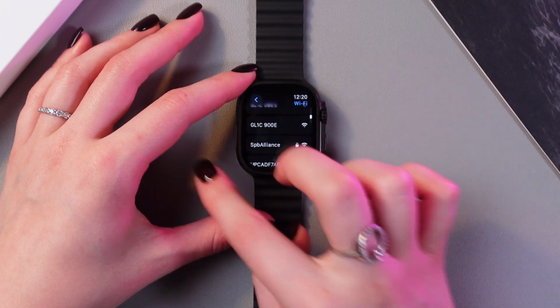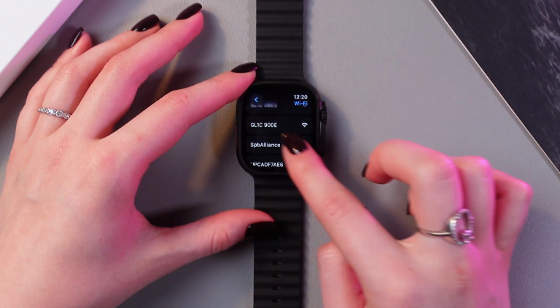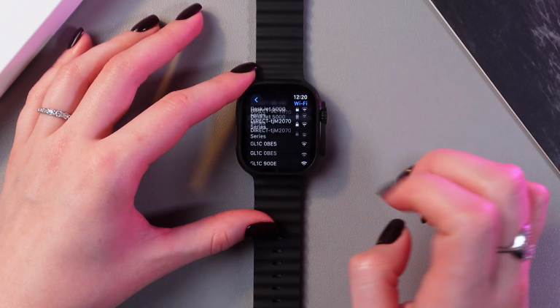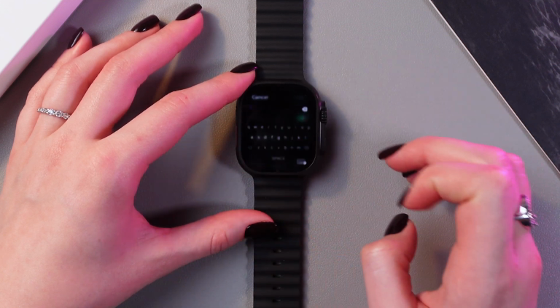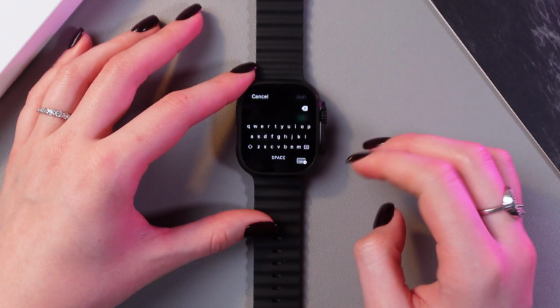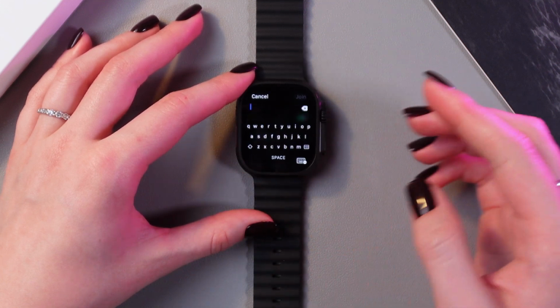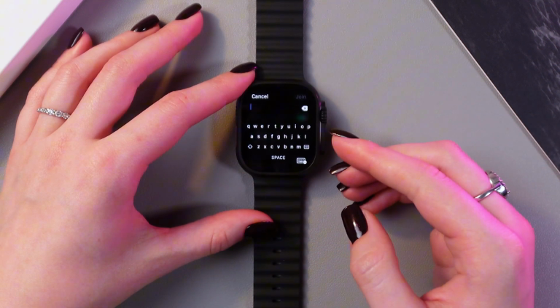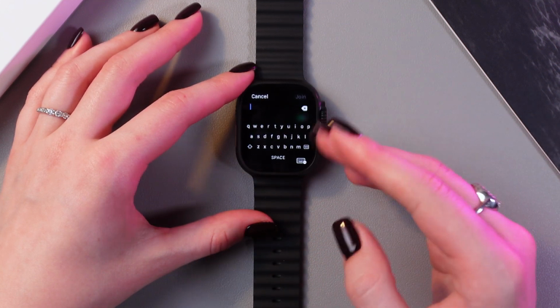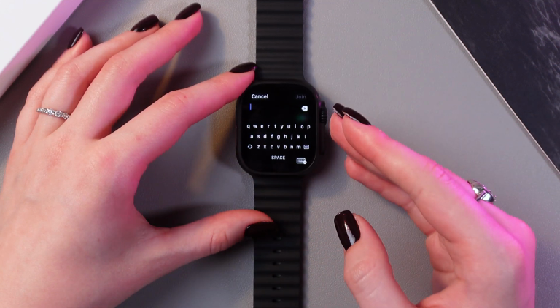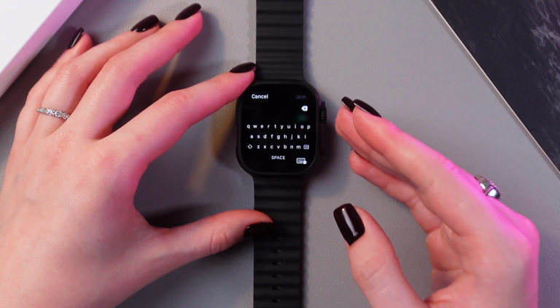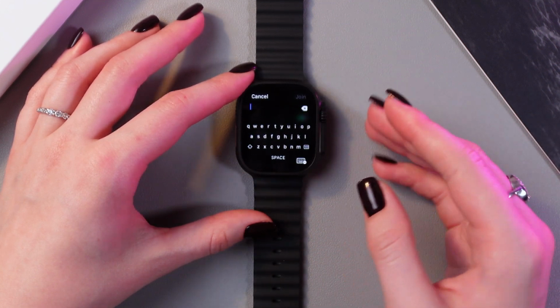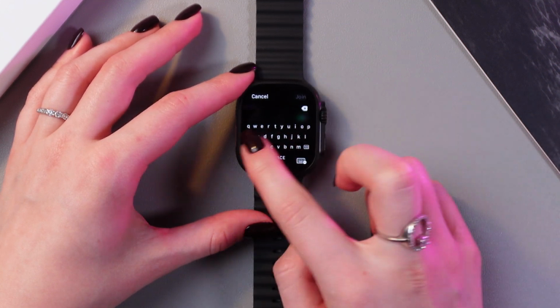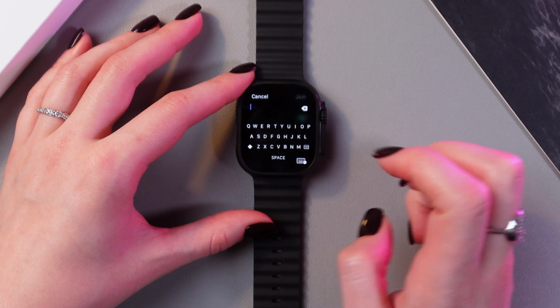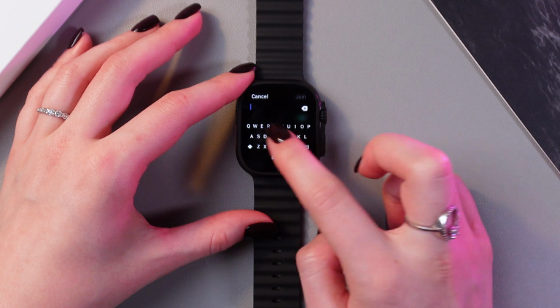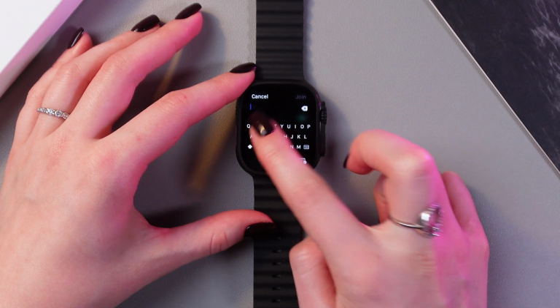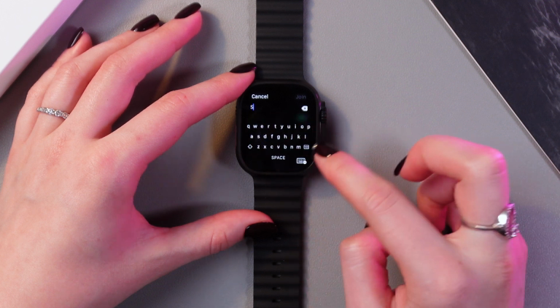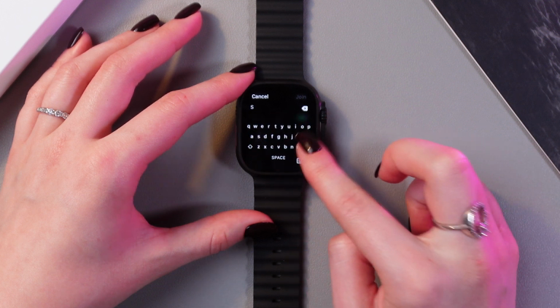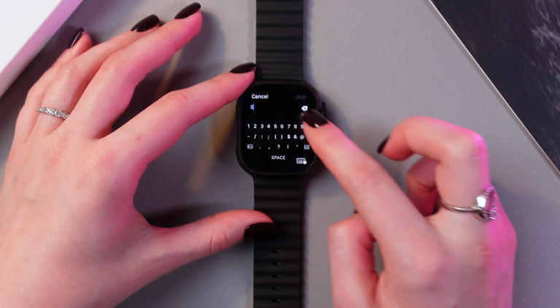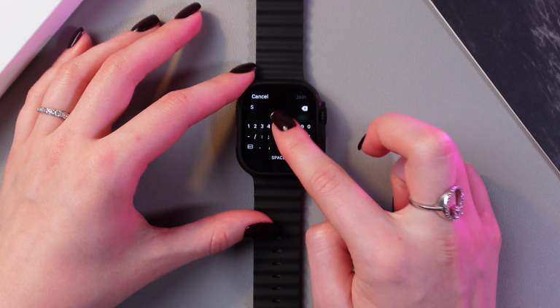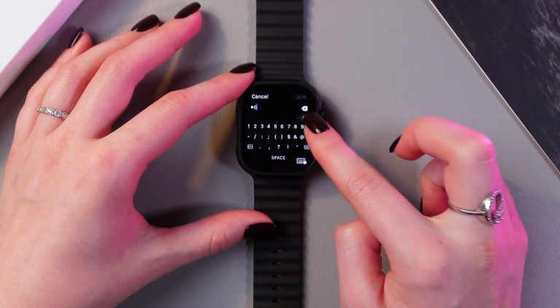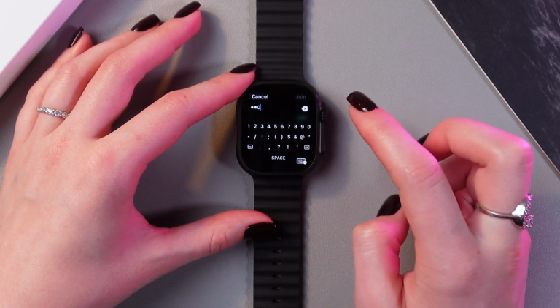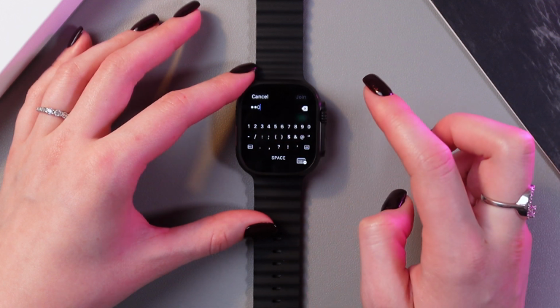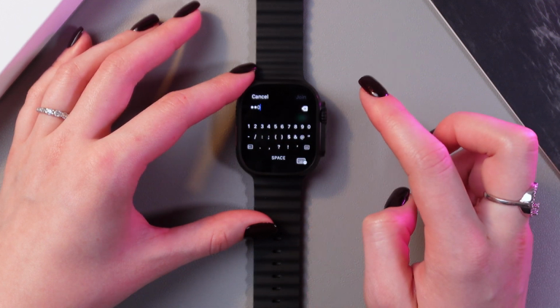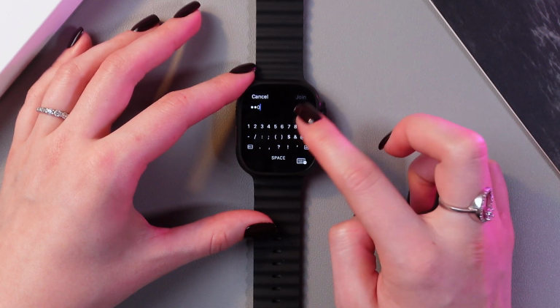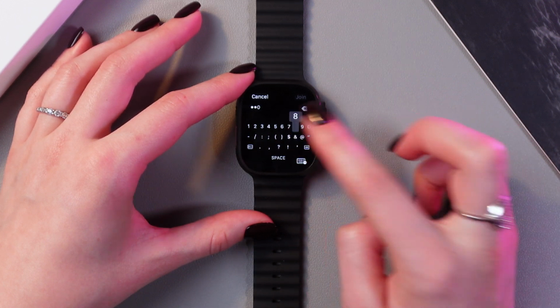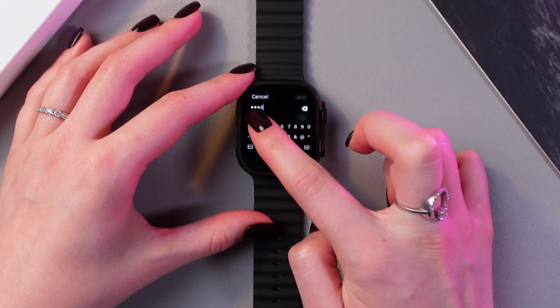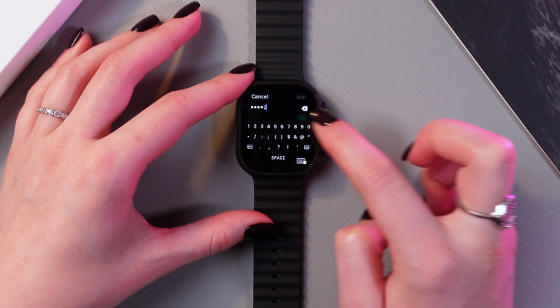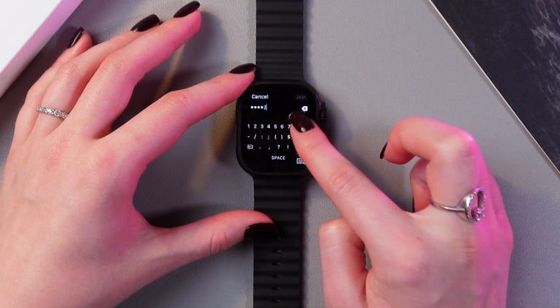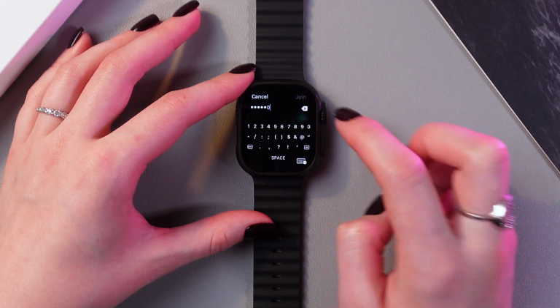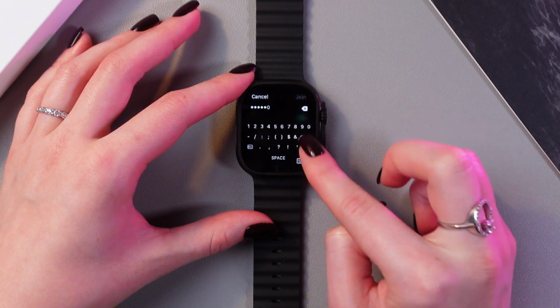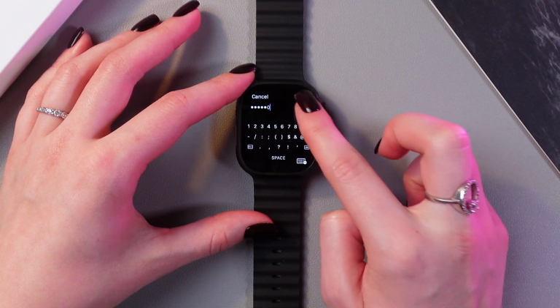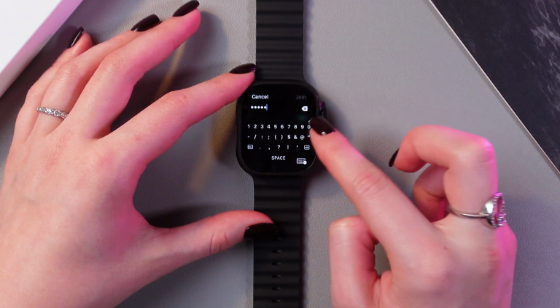So select your network — here is mine — and then just type in its password. The keyboard is really small here, so it's not so comfortable to type, but I'm going to try to show you how this works.